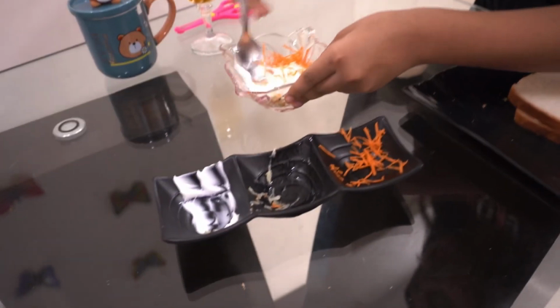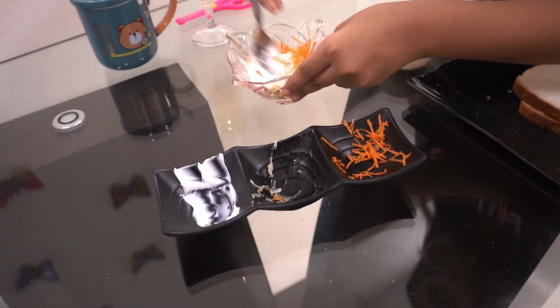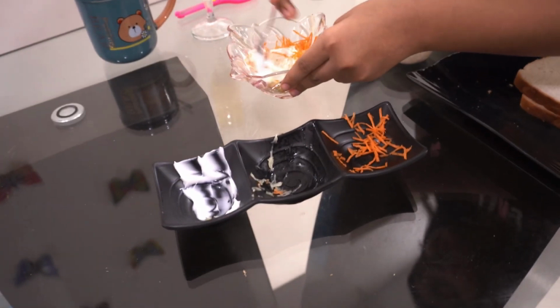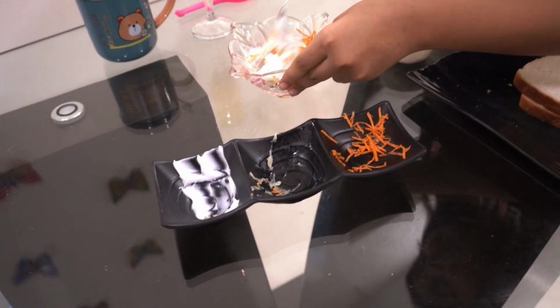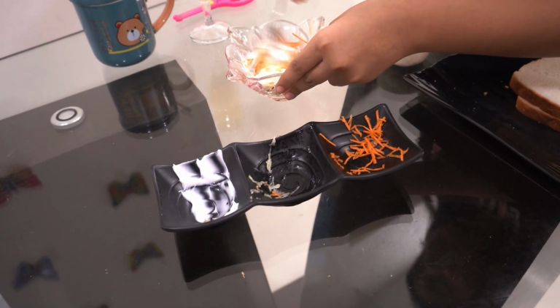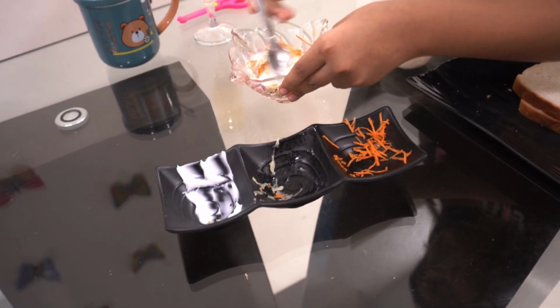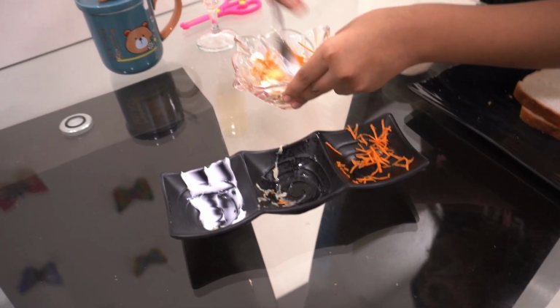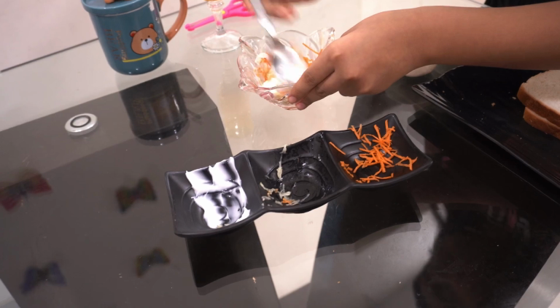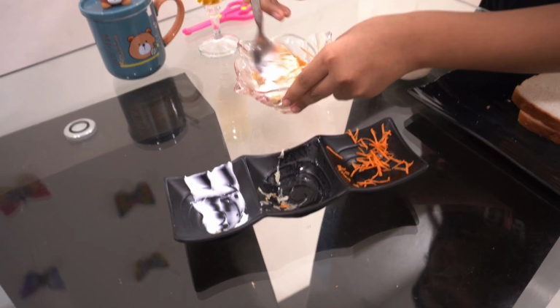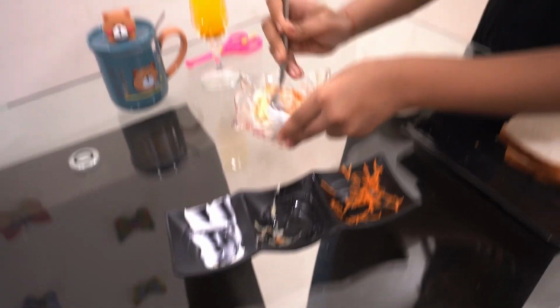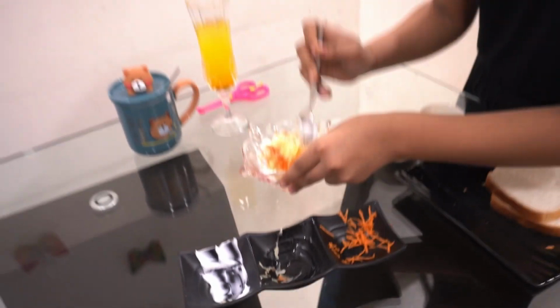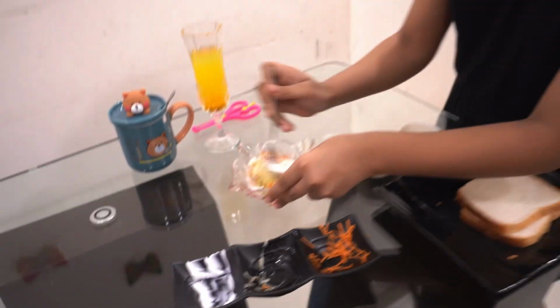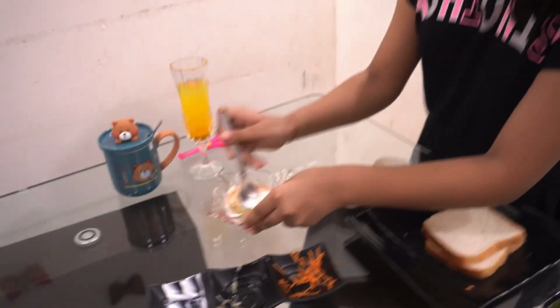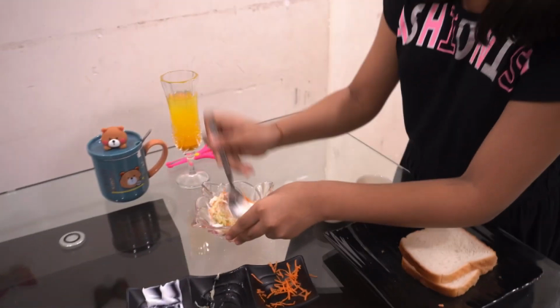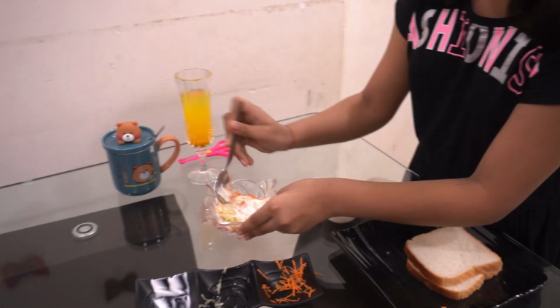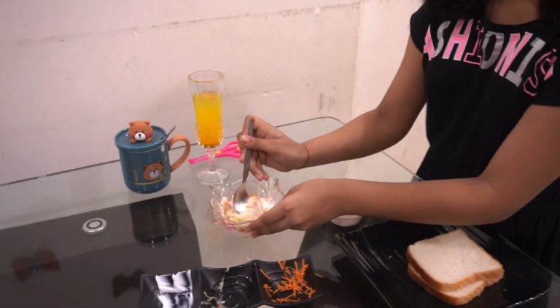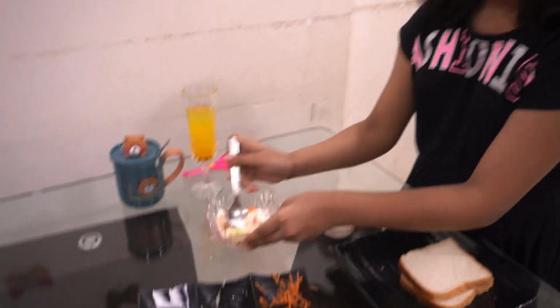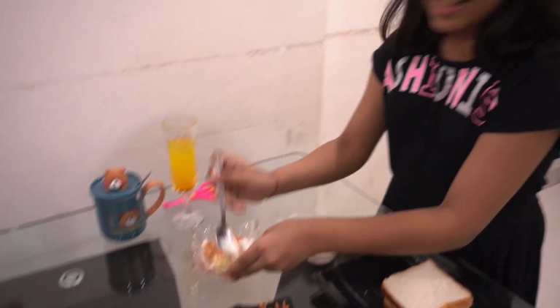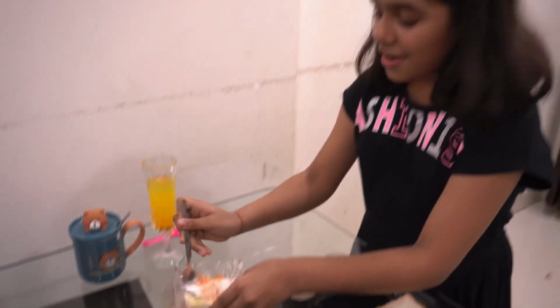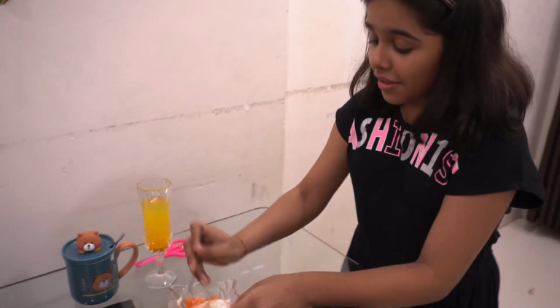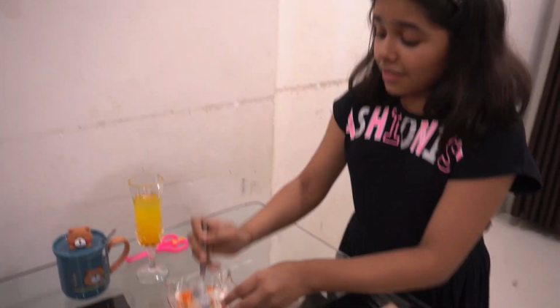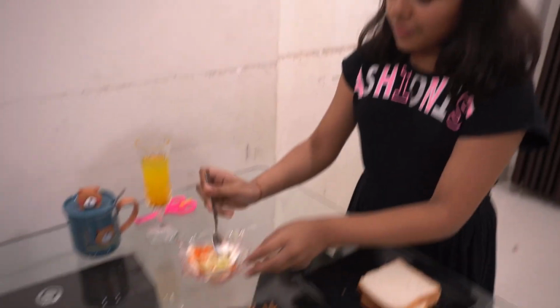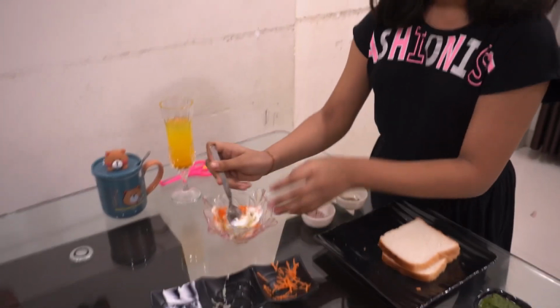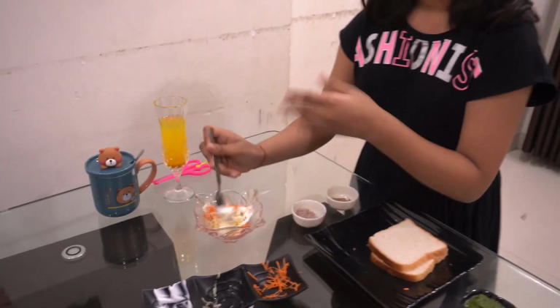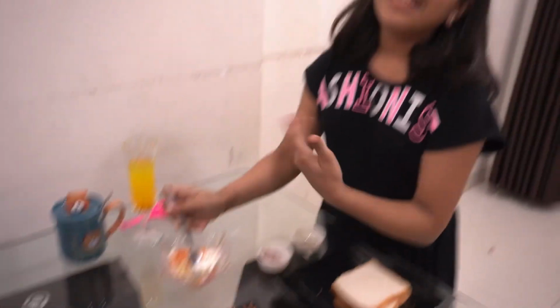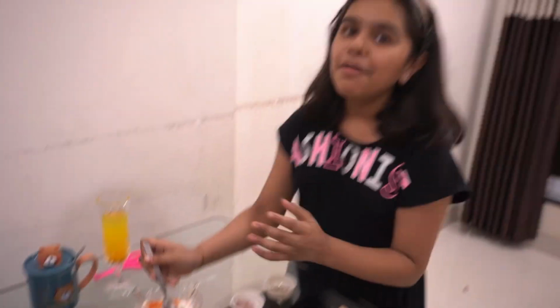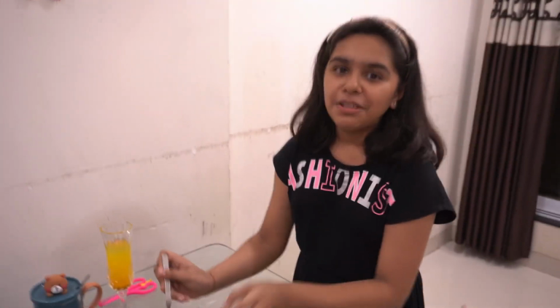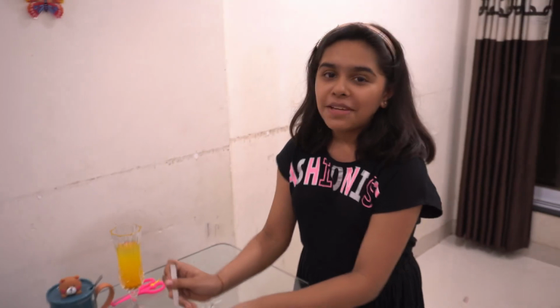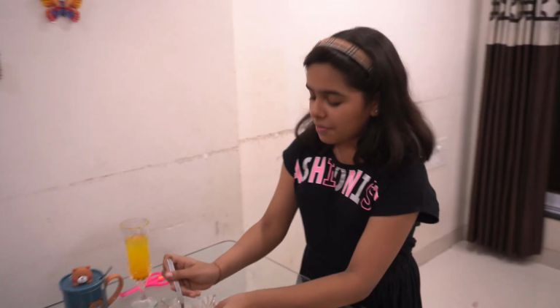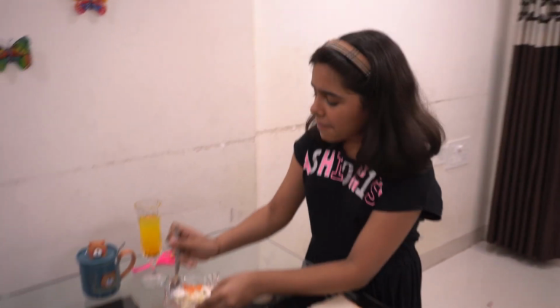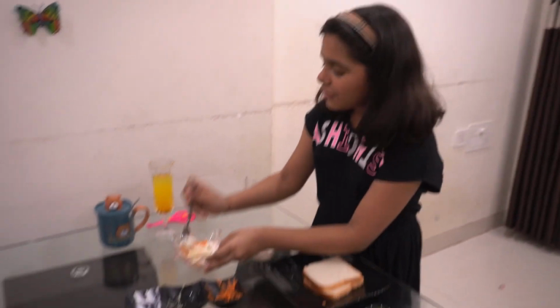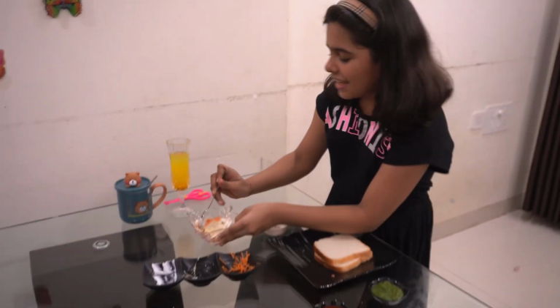This sandwich is my favourite sandwich. Whenever I am asked what to take to school, I always ask my mom to make this. My mom makes the same one for me!